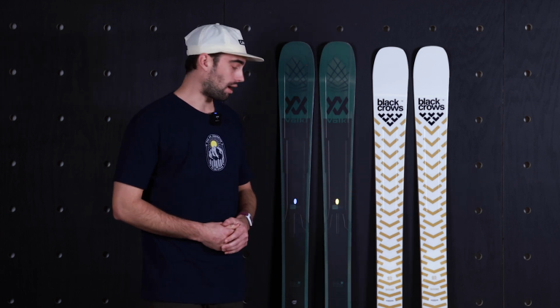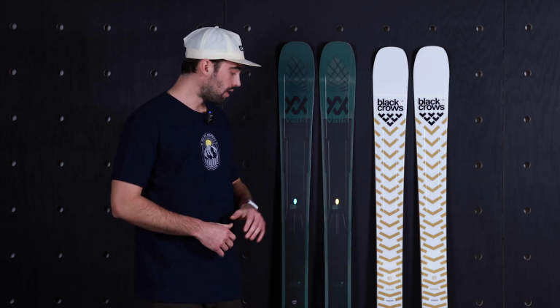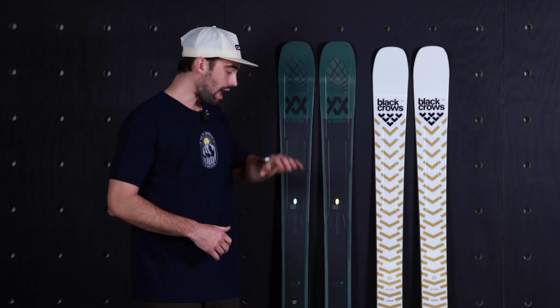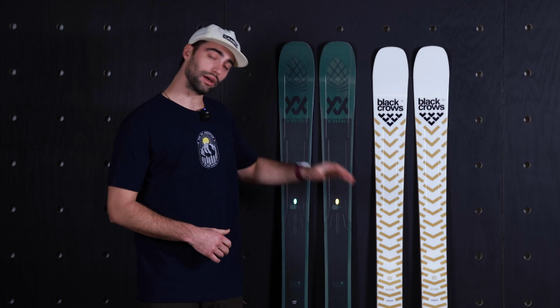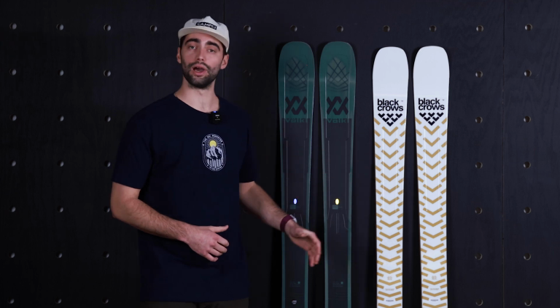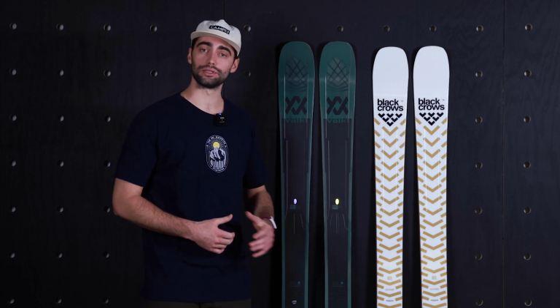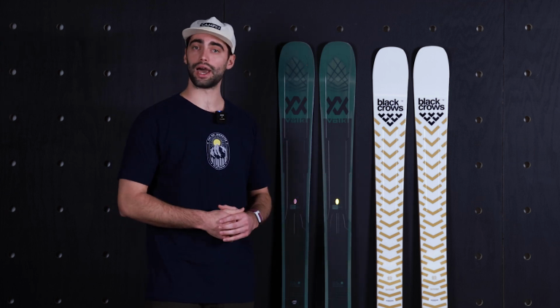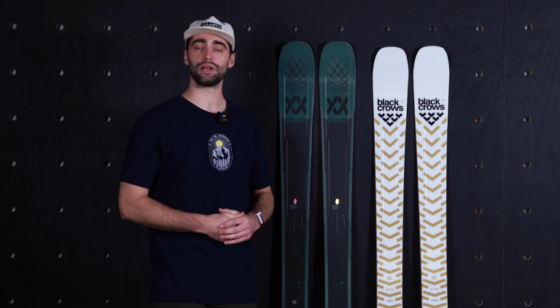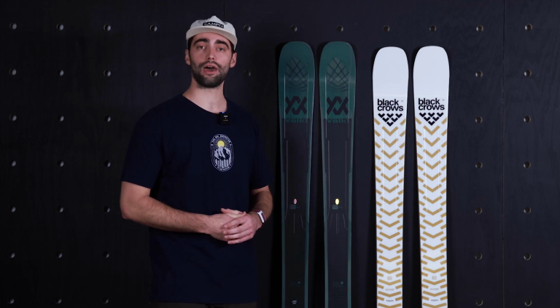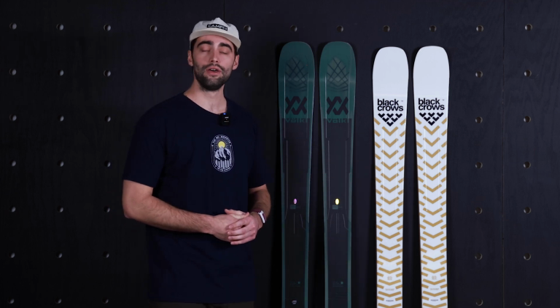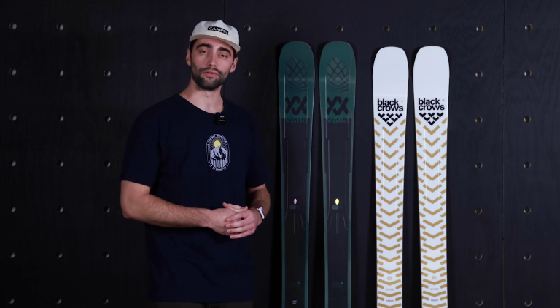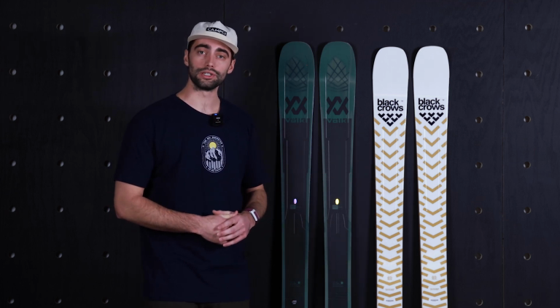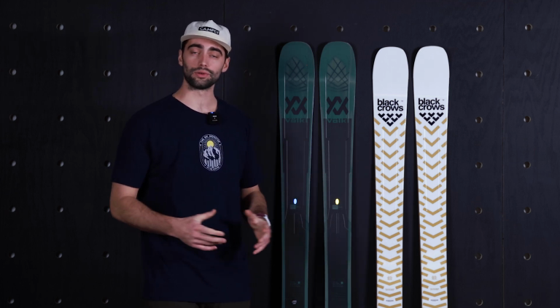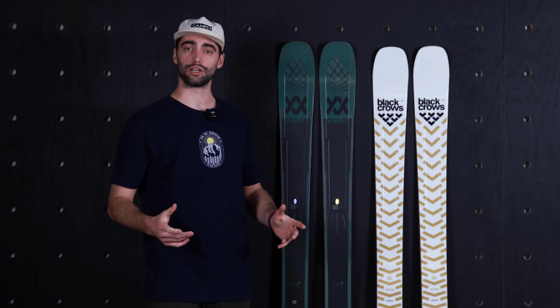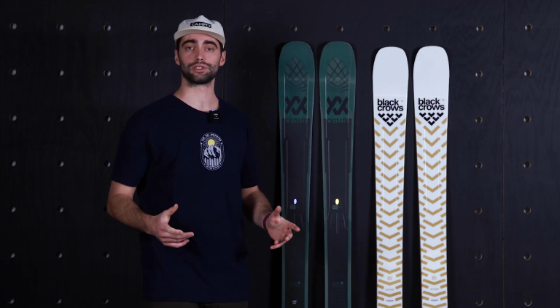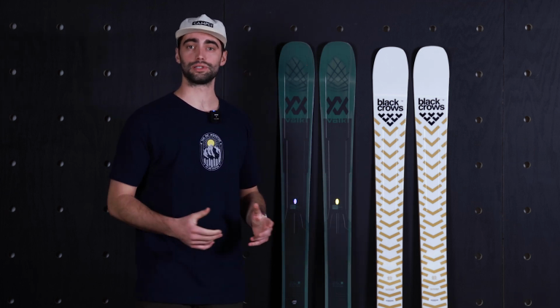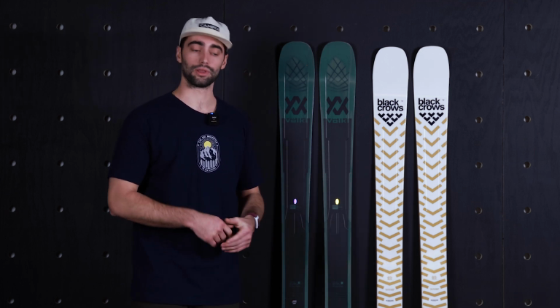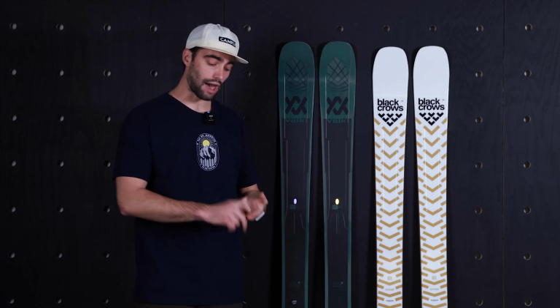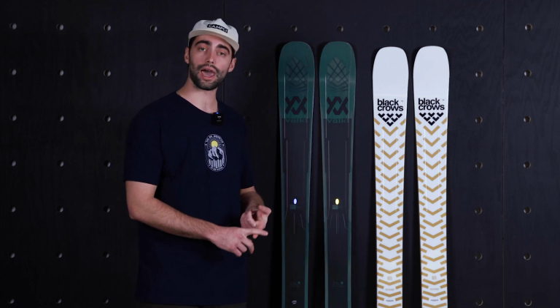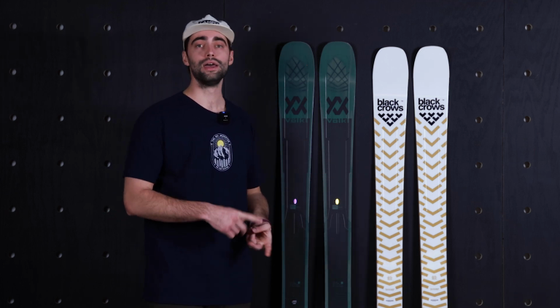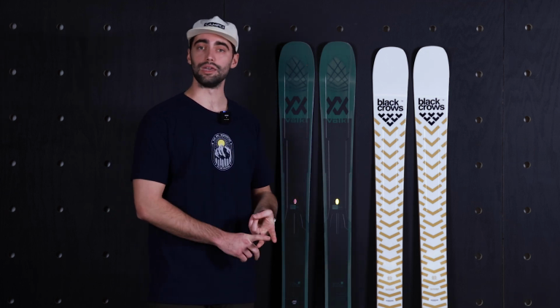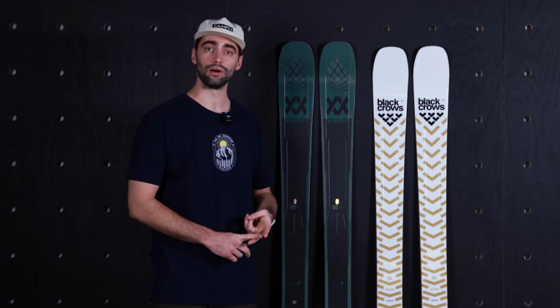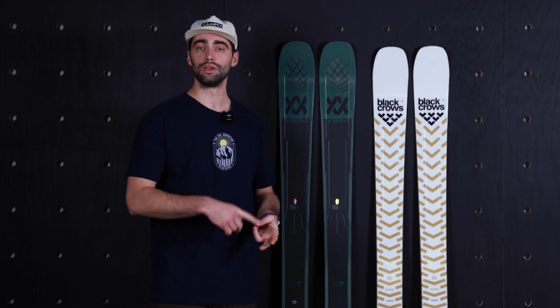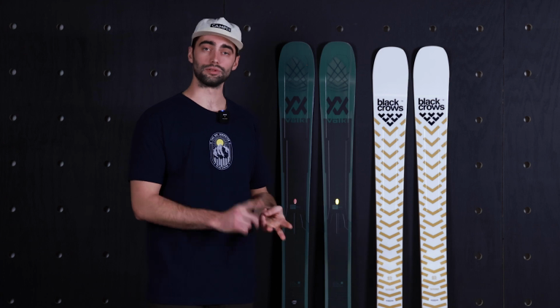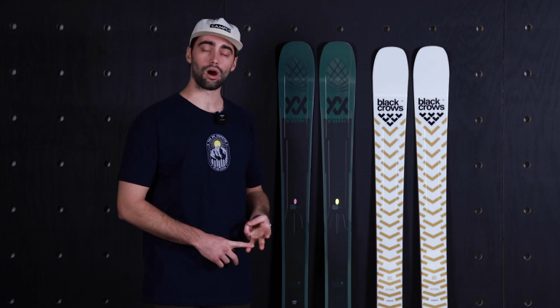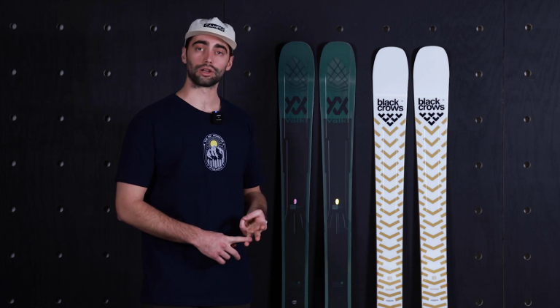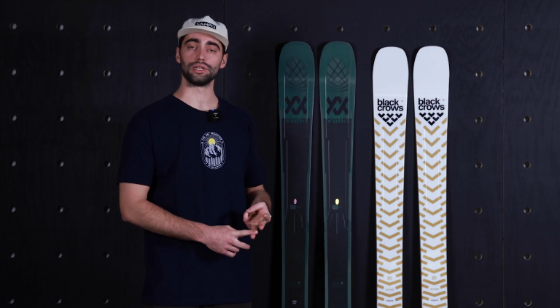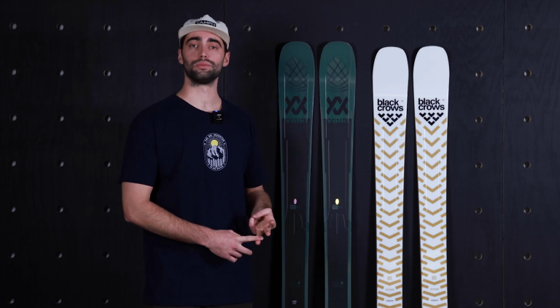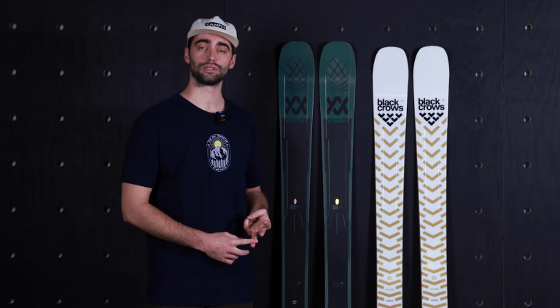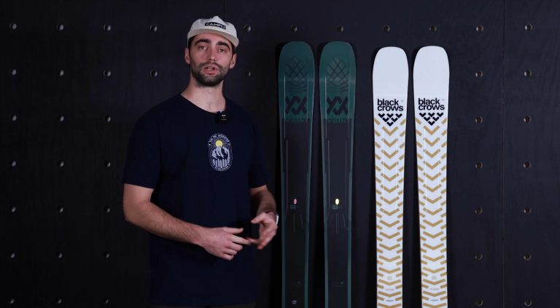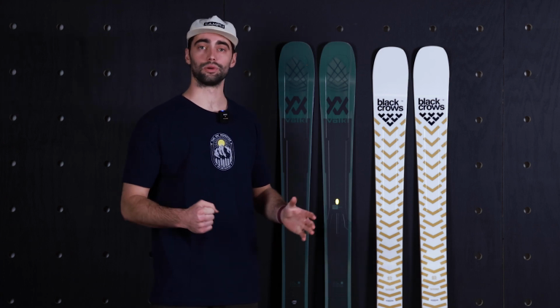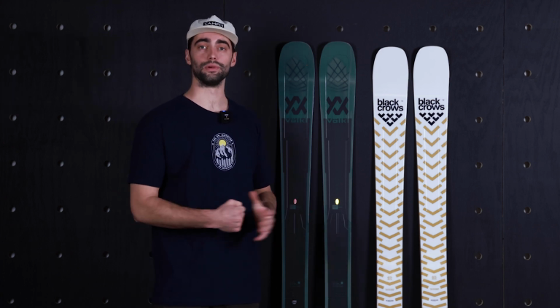Any other questions you guys might have, feel free to reach out to our customer service team in the live chat, email, give us a call, or come see us in Boston for an in-store appointment.